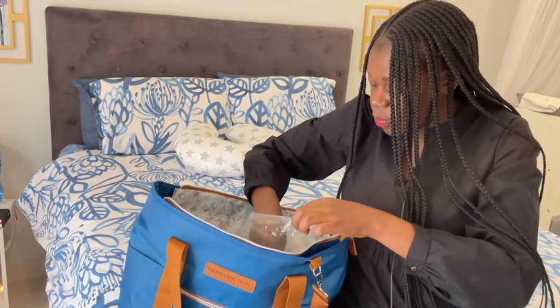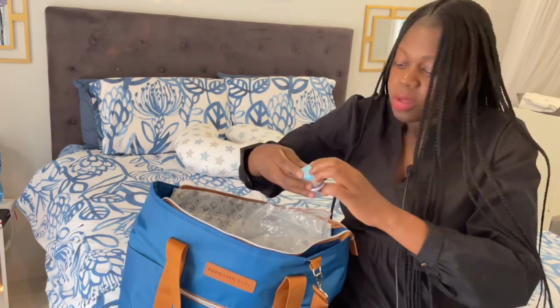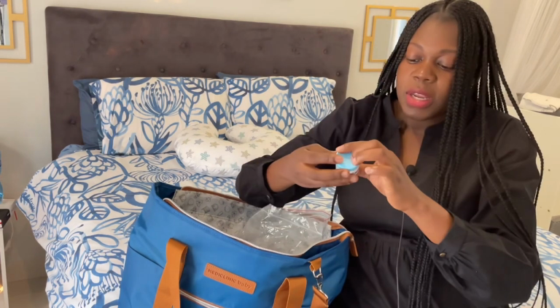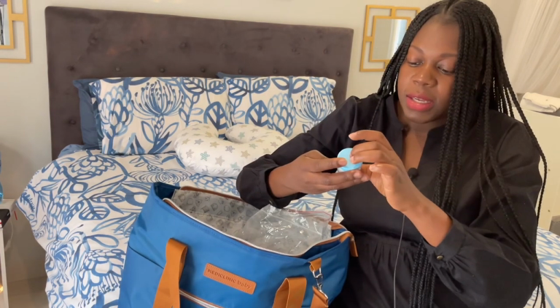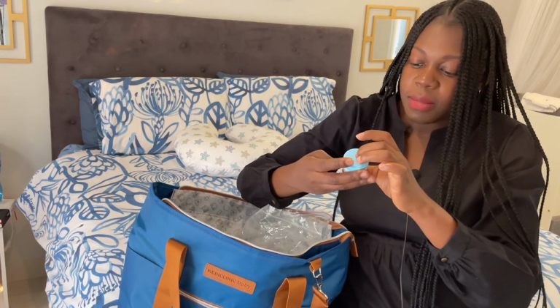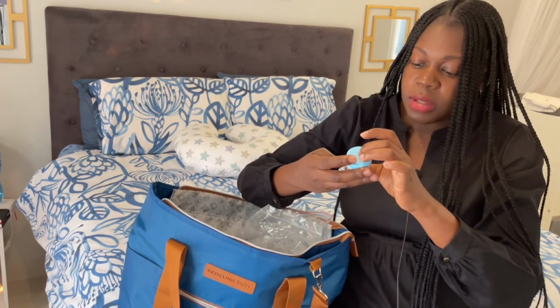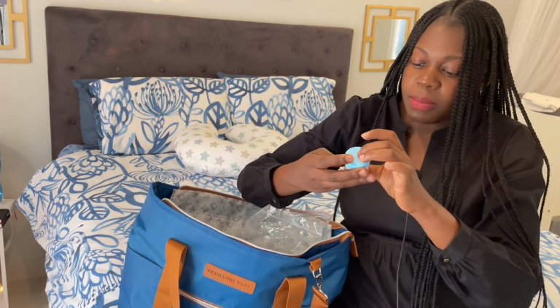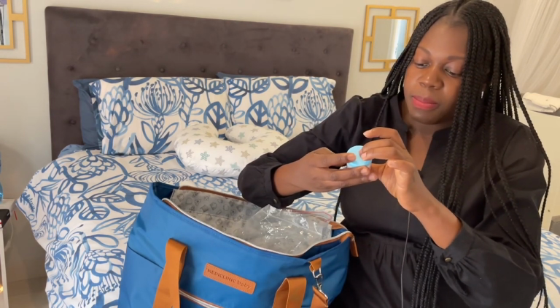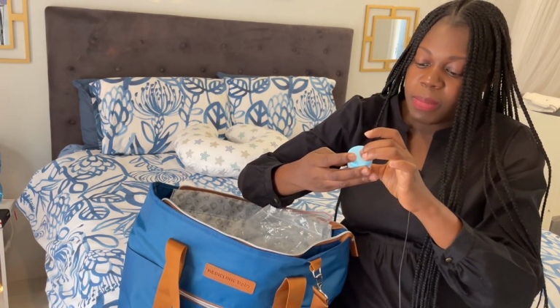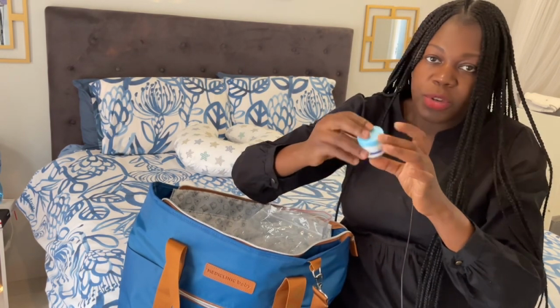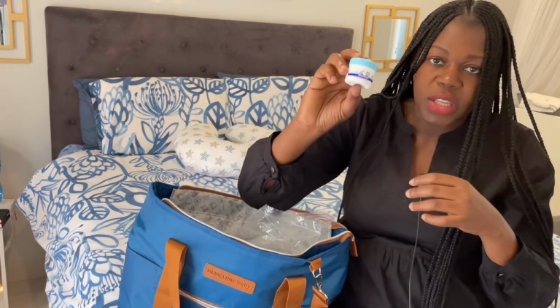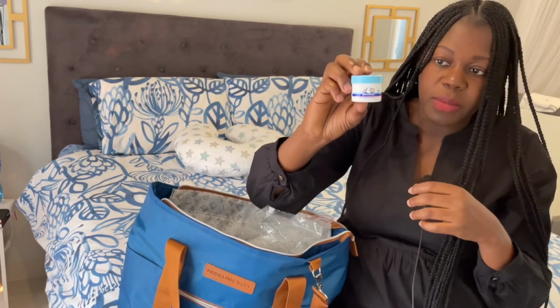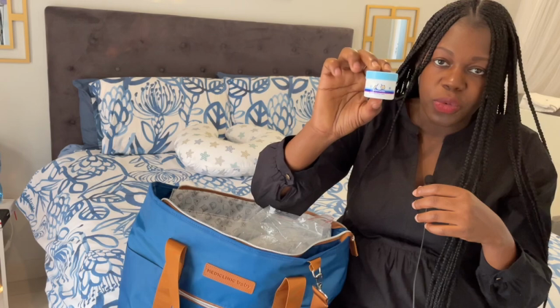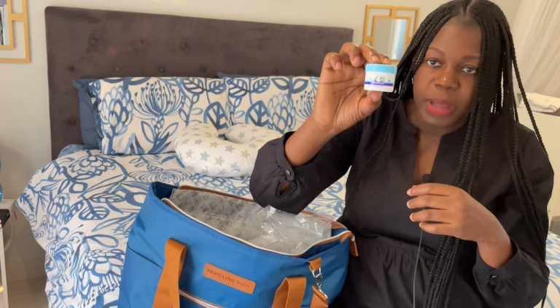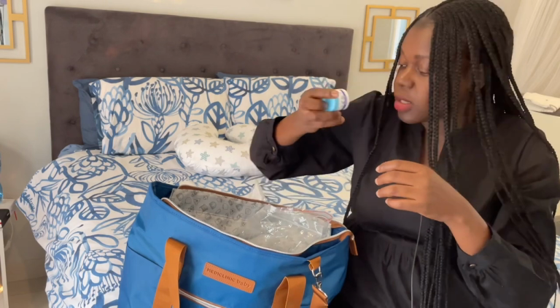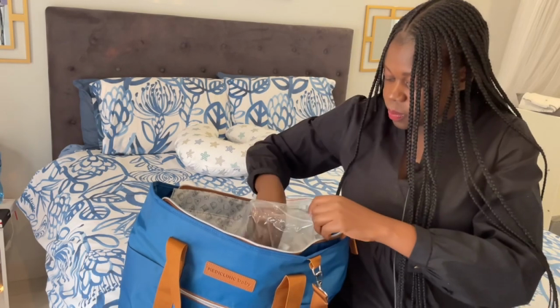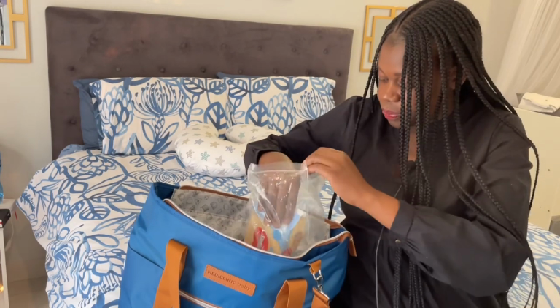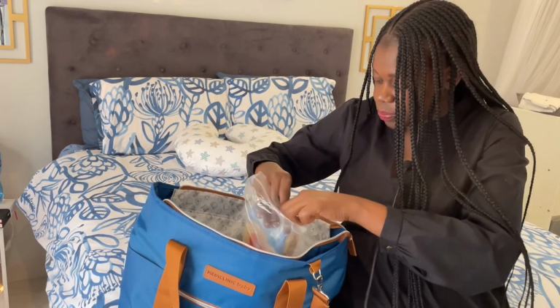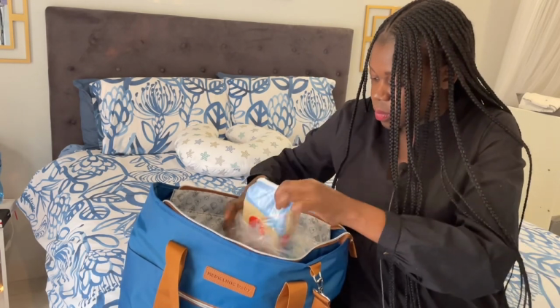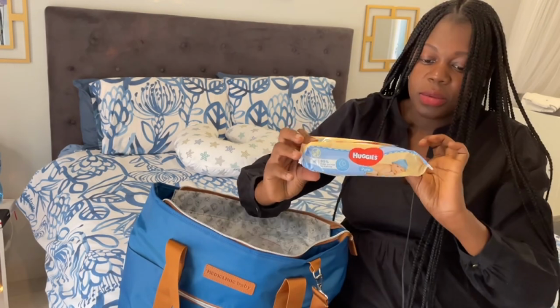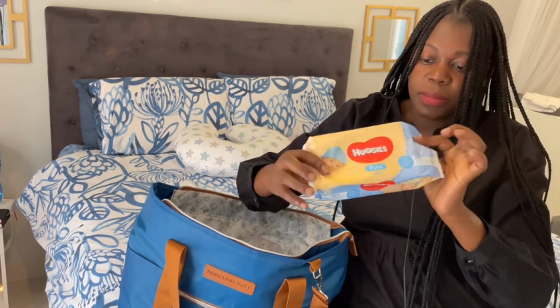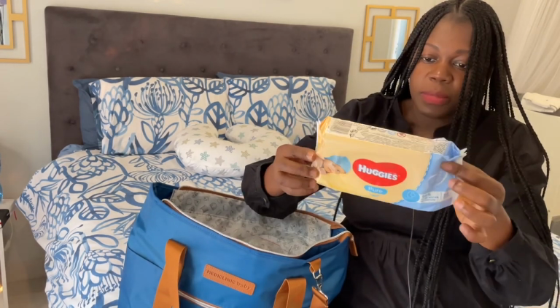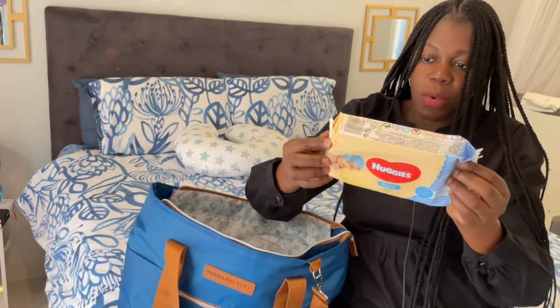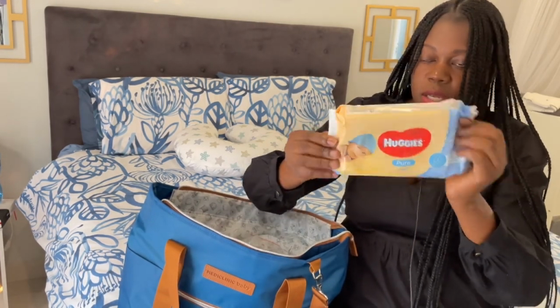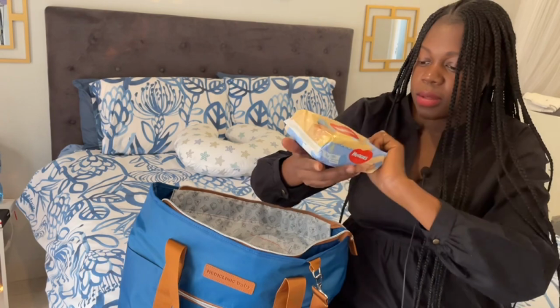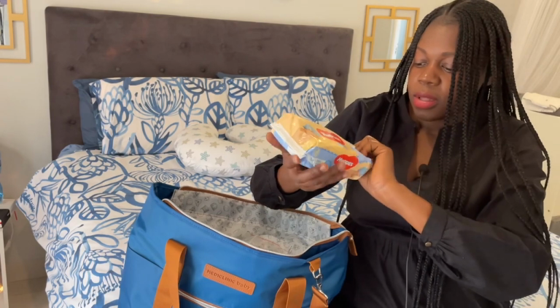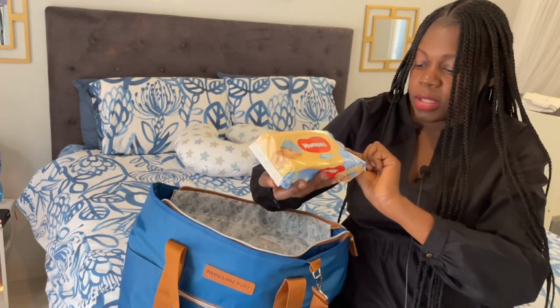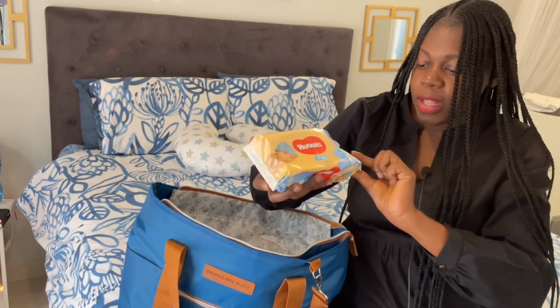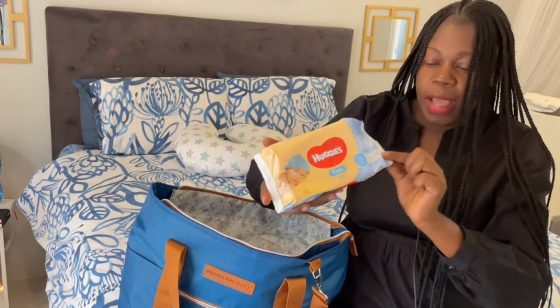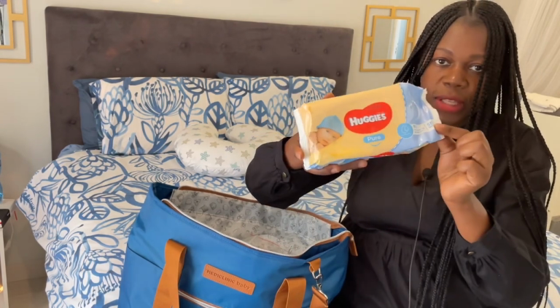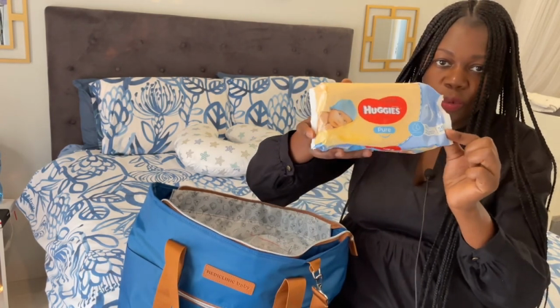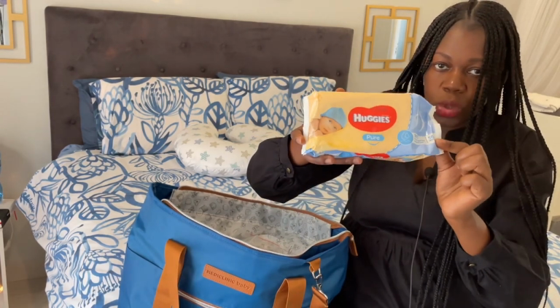The next item is the baby moisturizing cream, also from Bennett. And baby wipes from Huggies — this is 99% pure water.